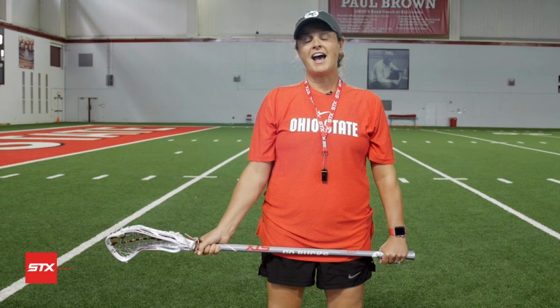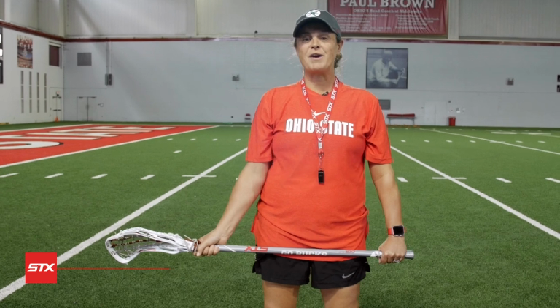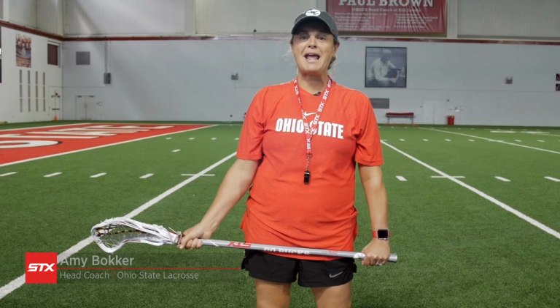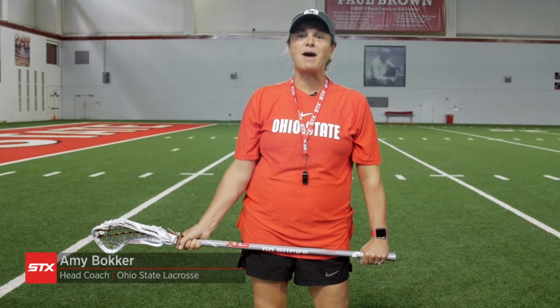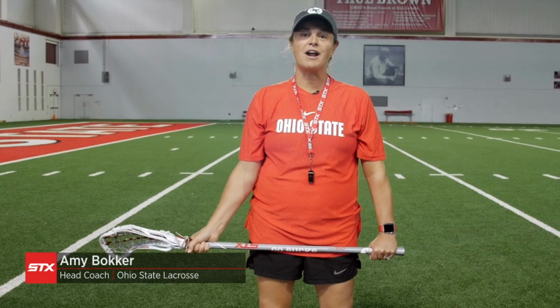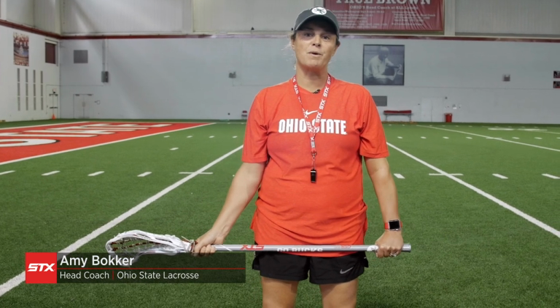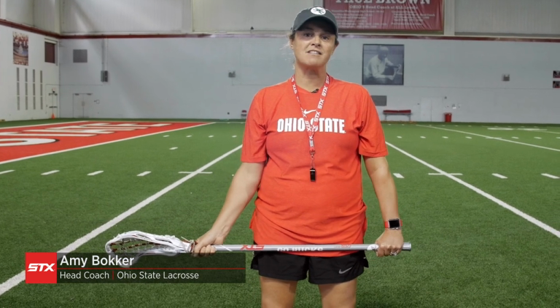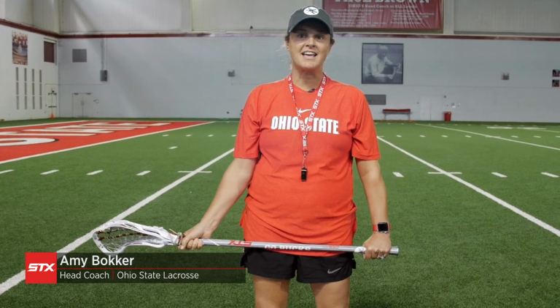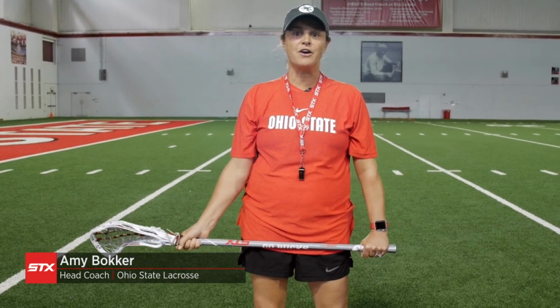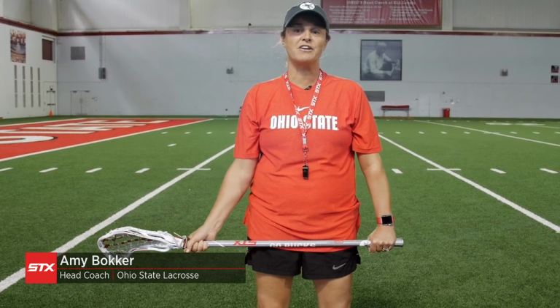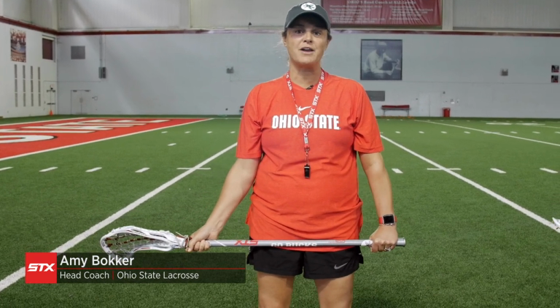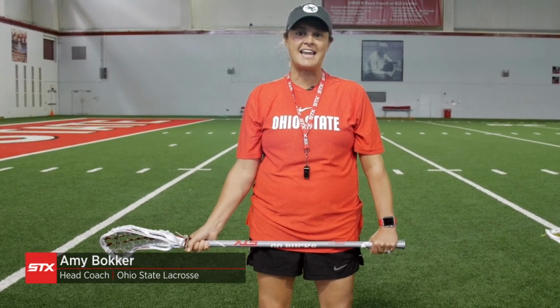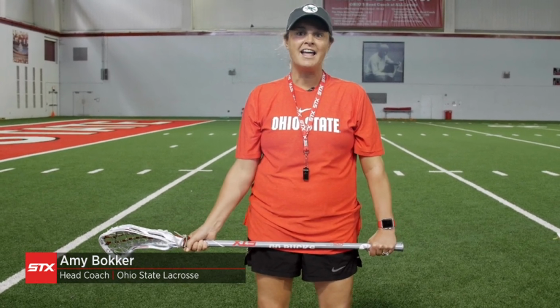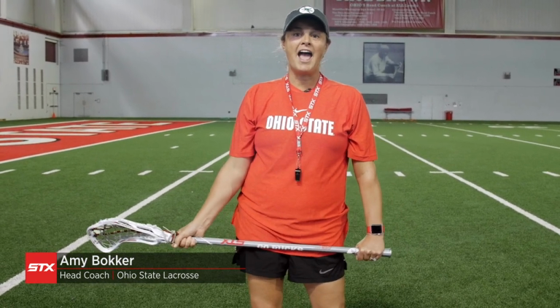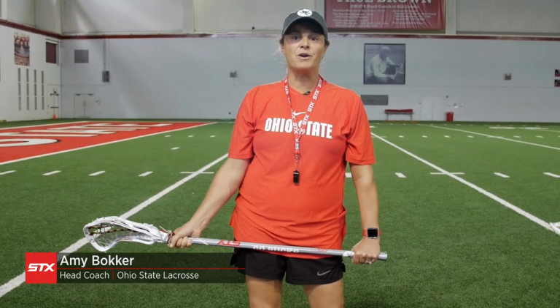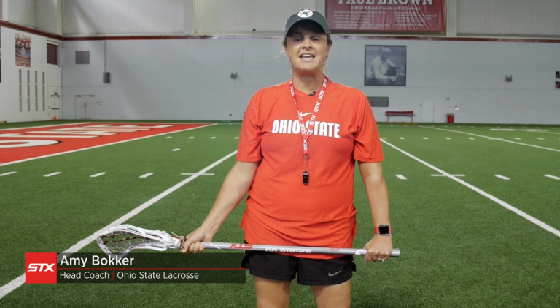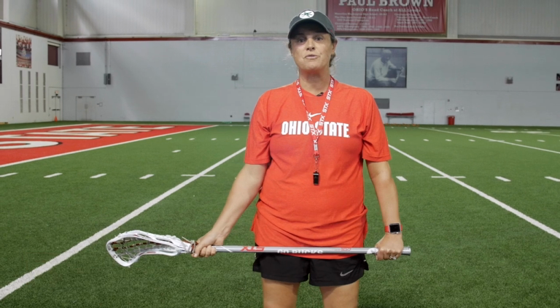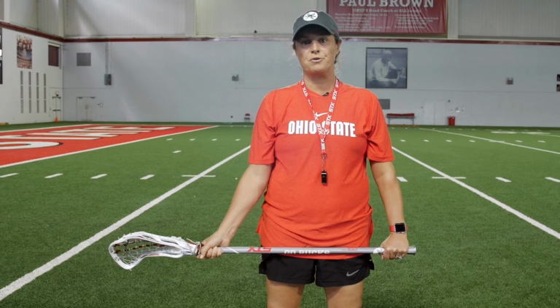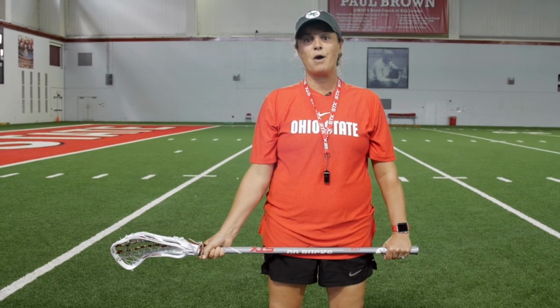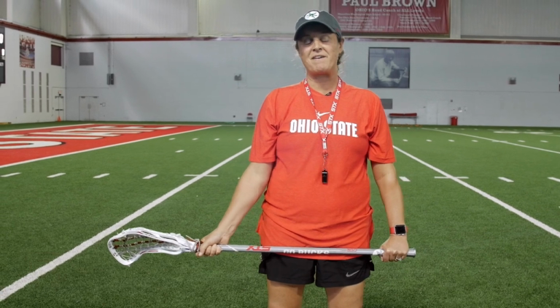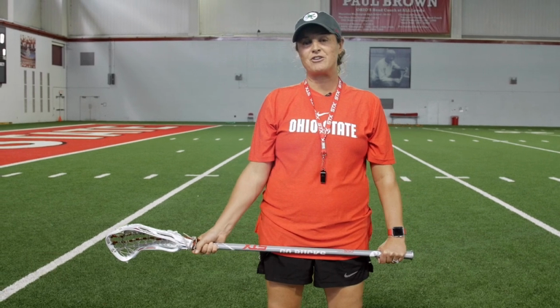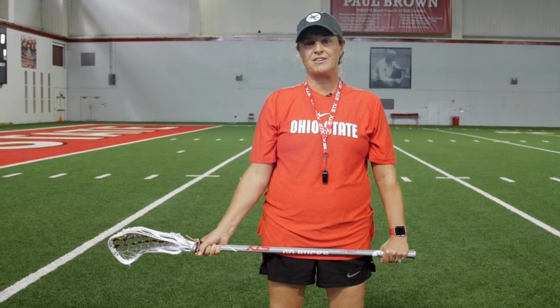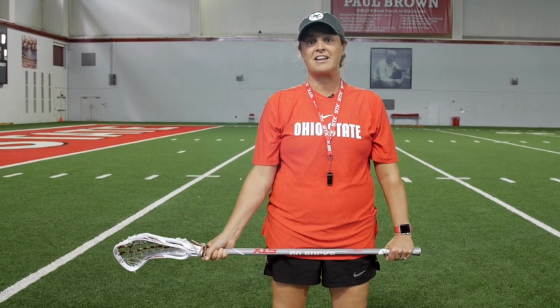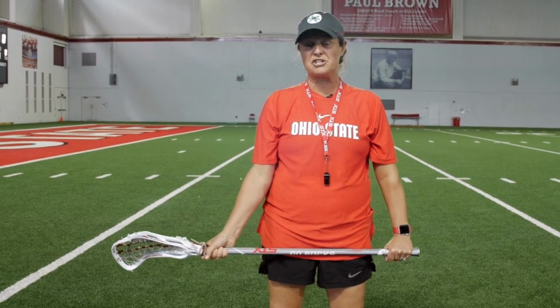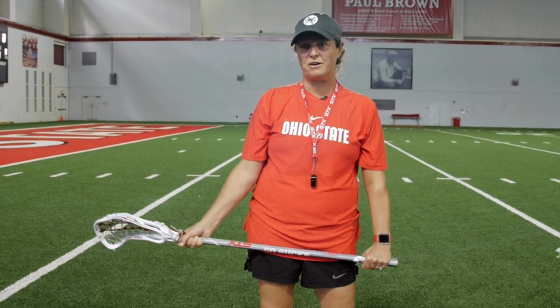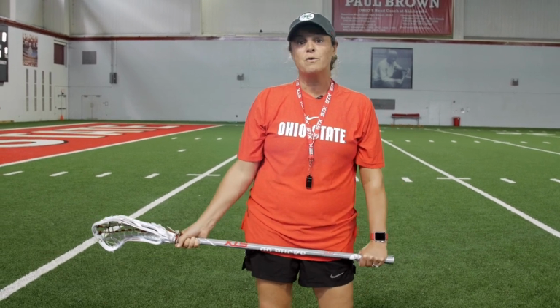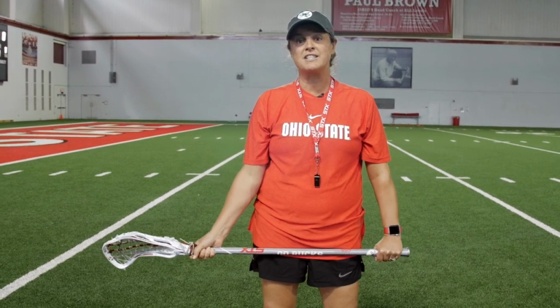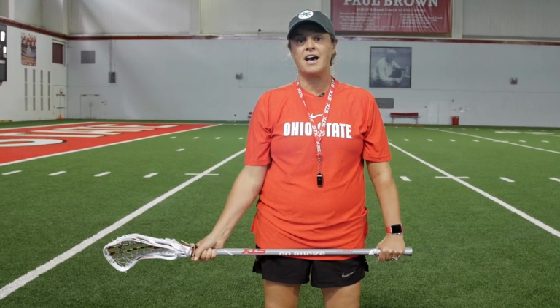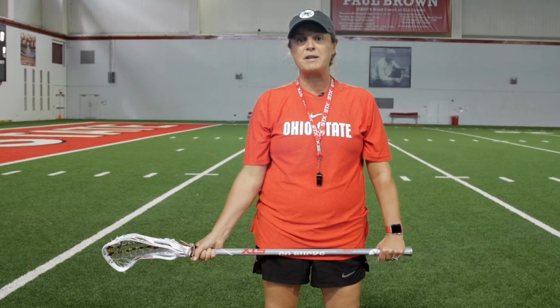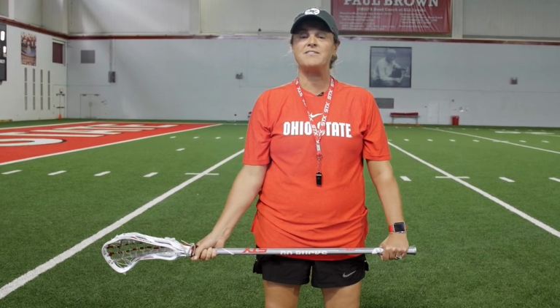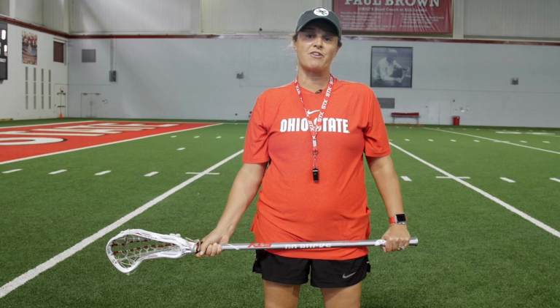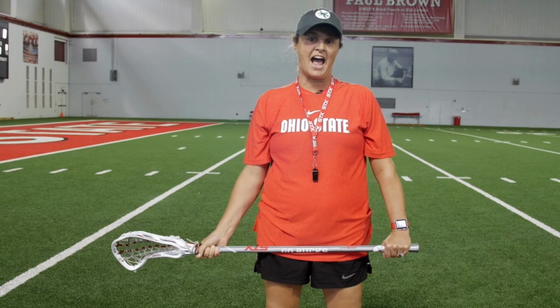Hi, everyone. I'm Amy Bacher. I'm the women's lacrosse head coach here at Ohio State, and we're going to take you through one of my favorite drills called a lane drill, which is the fundamental defense of our ride.